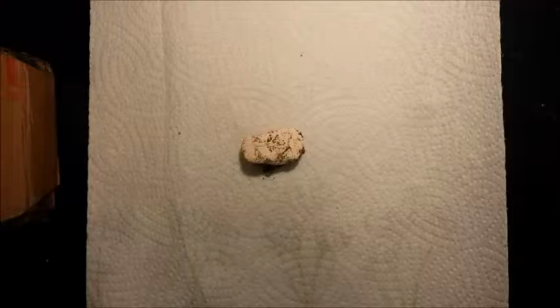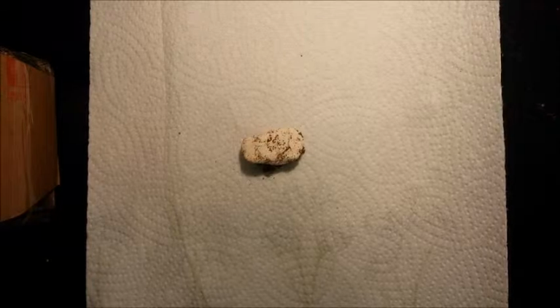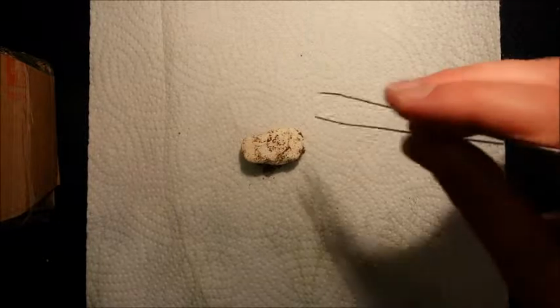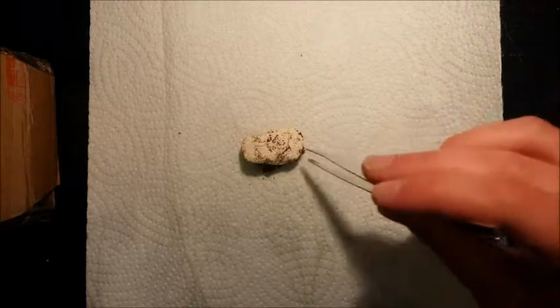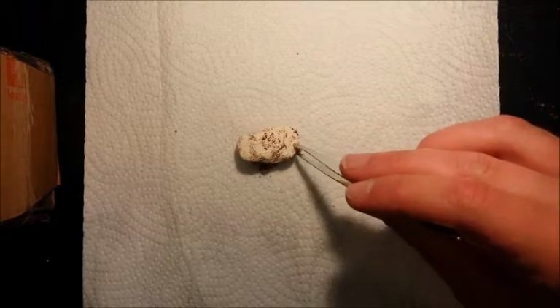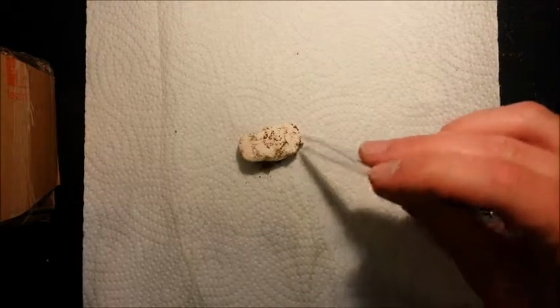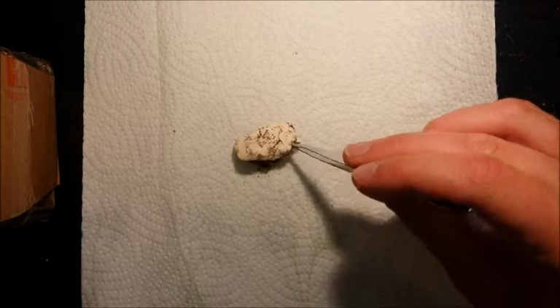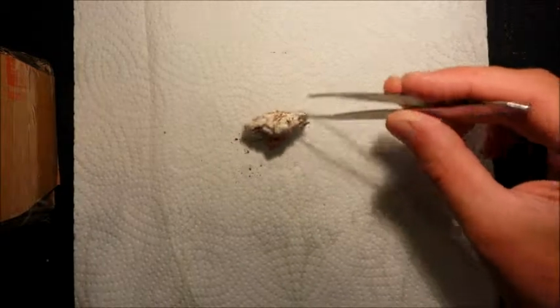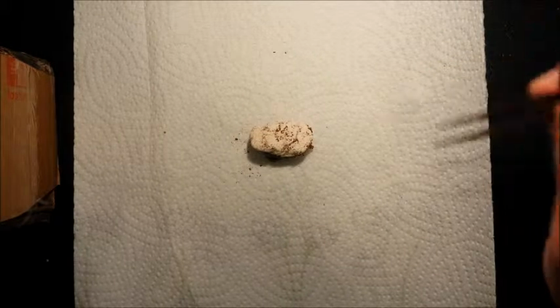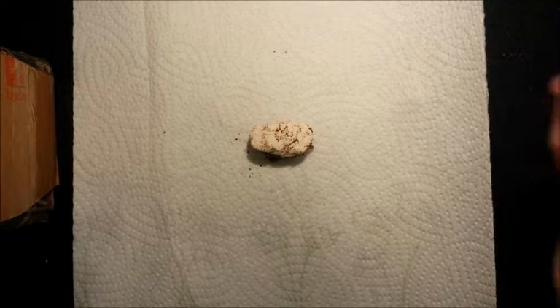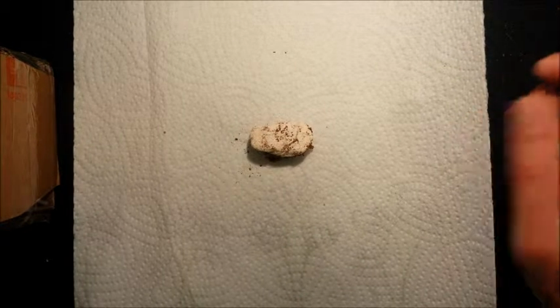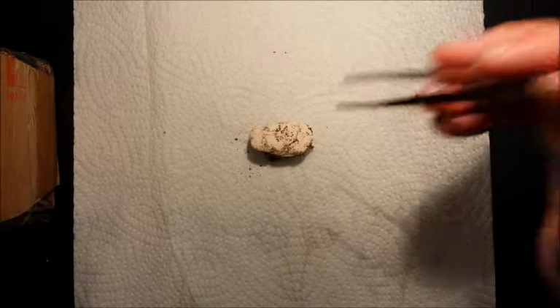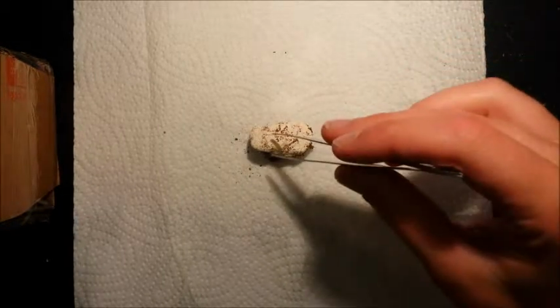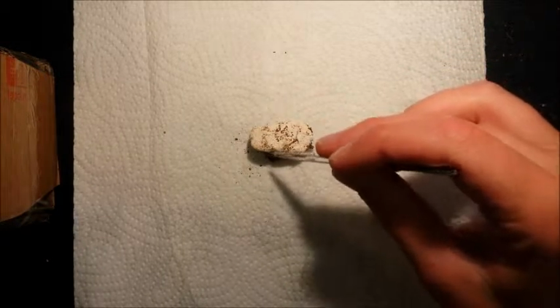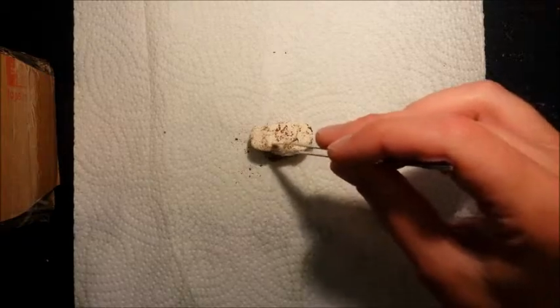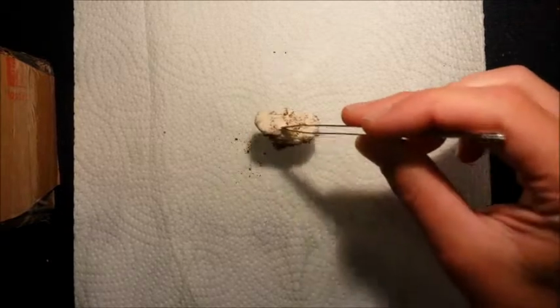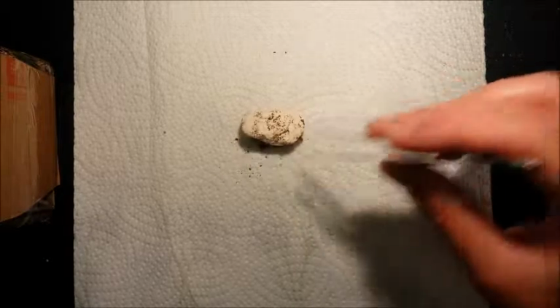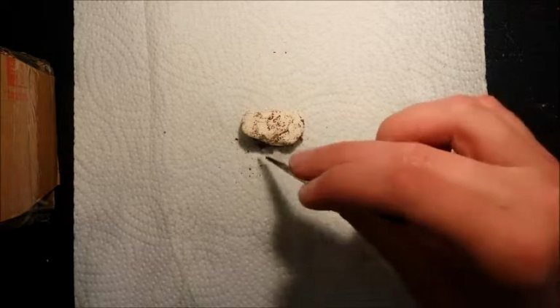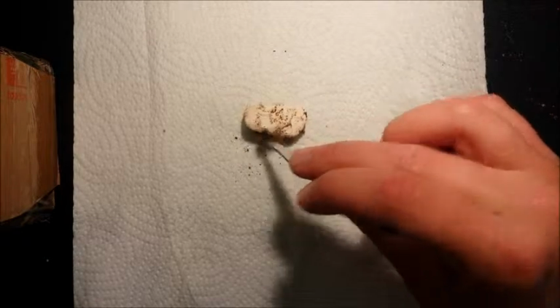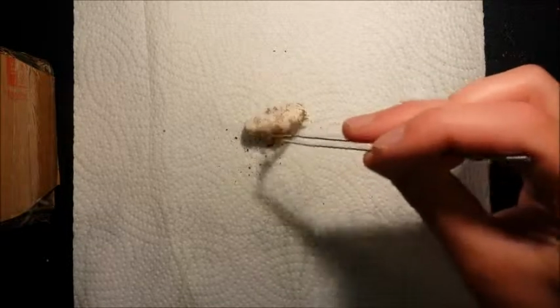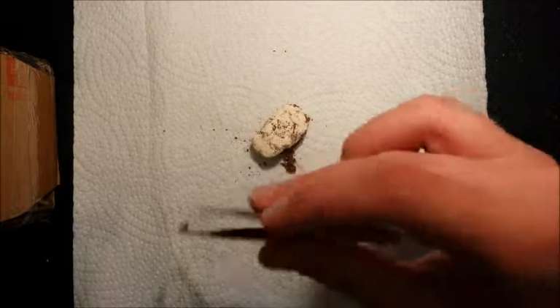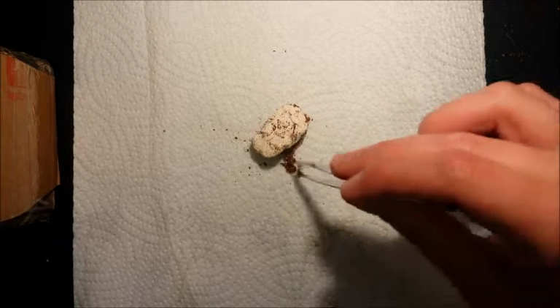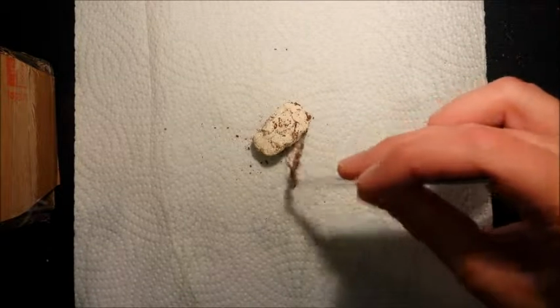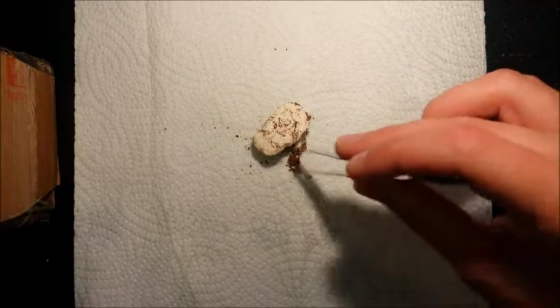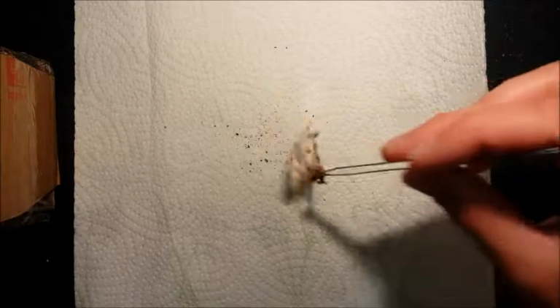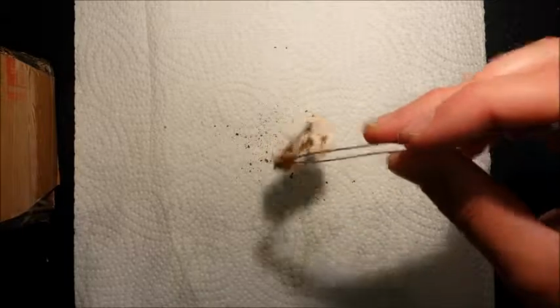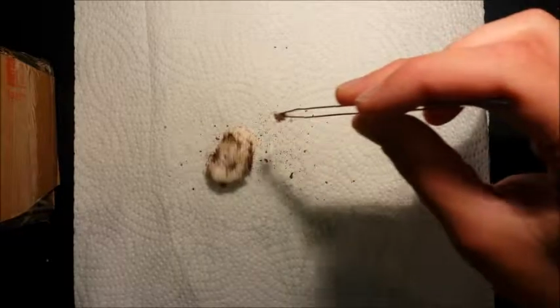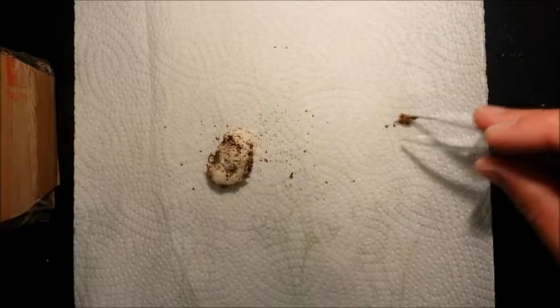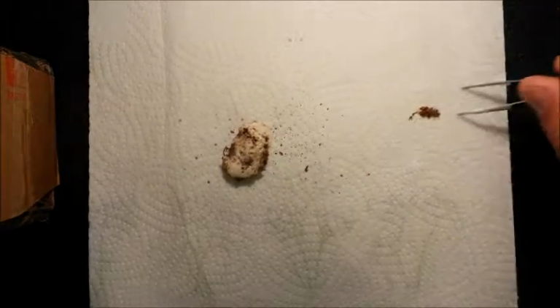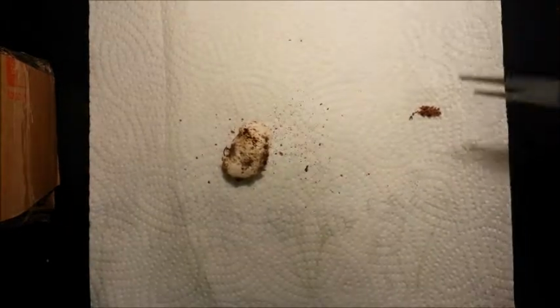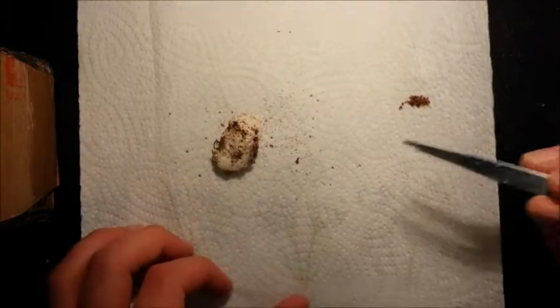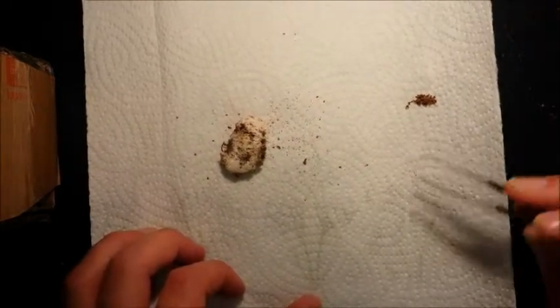Hey guys. I just wanted to check on my Stereocrates Gigas female and it turned out she was dead. She had been dead for a while — I could tell by the smell. It smelled disgusting.